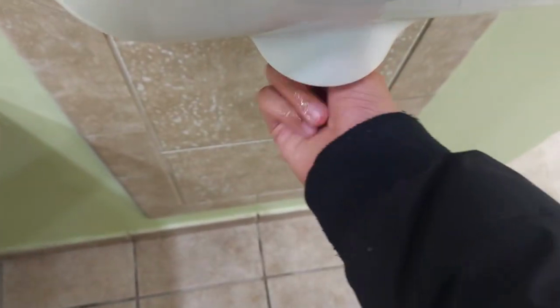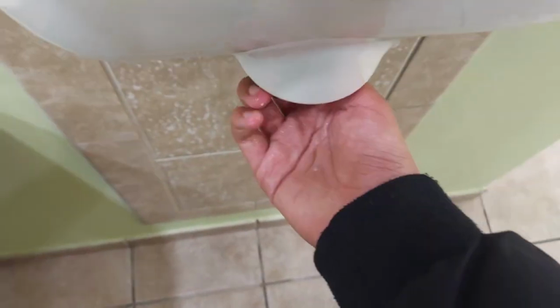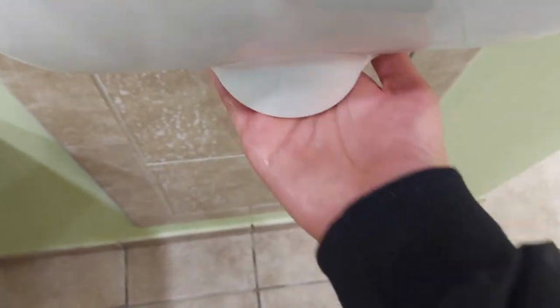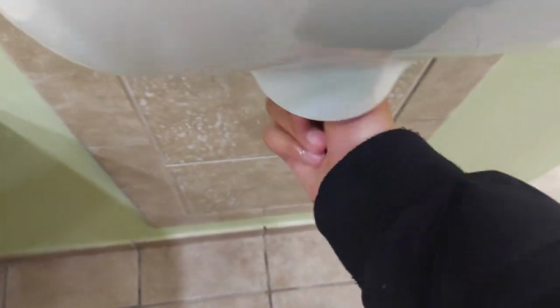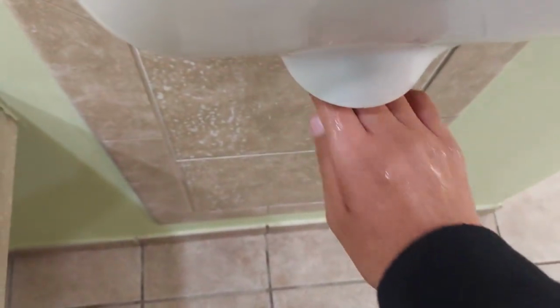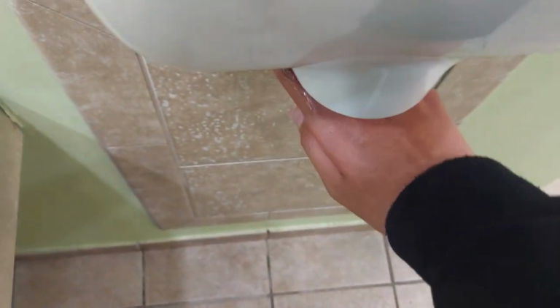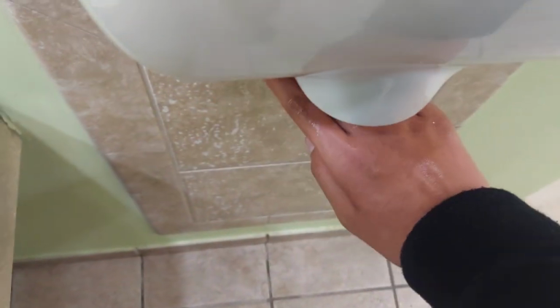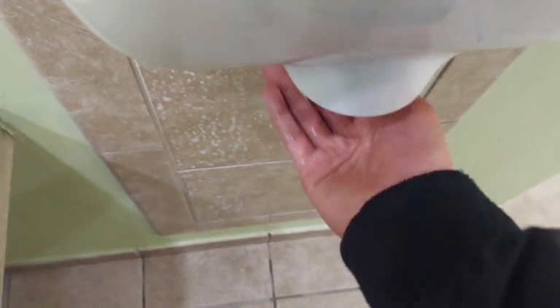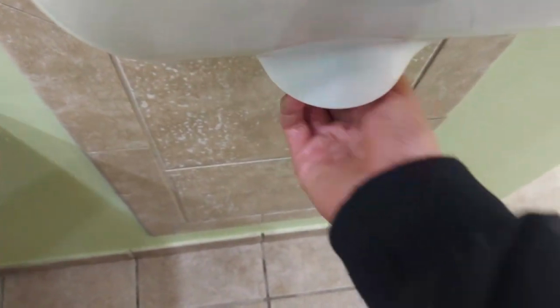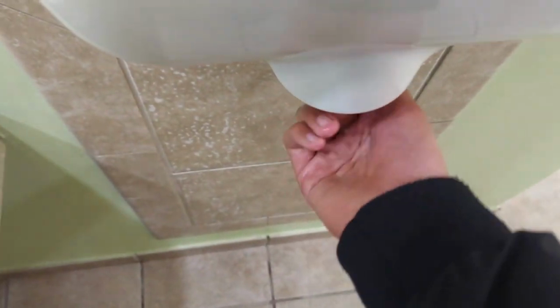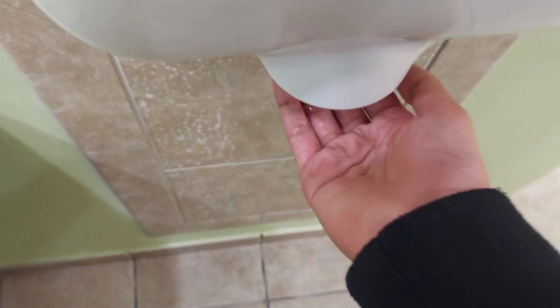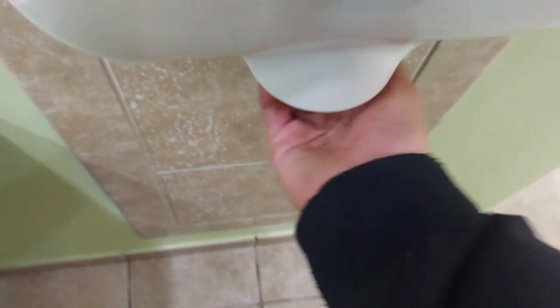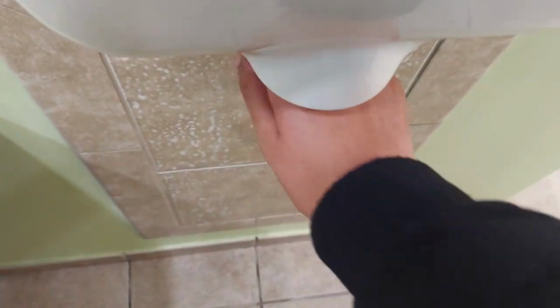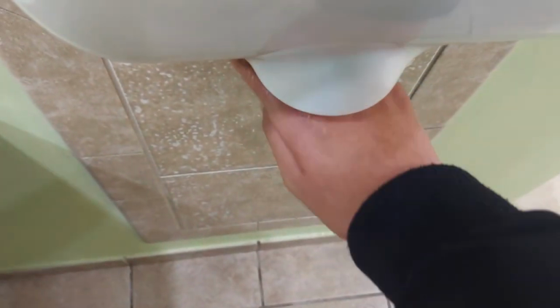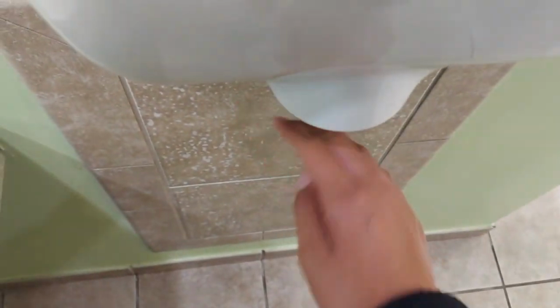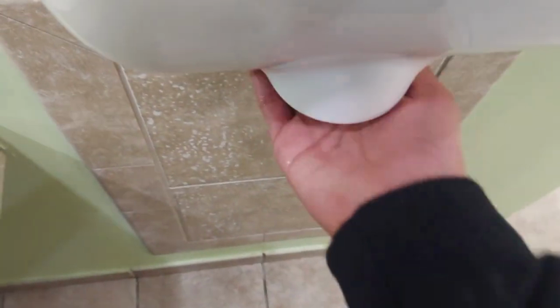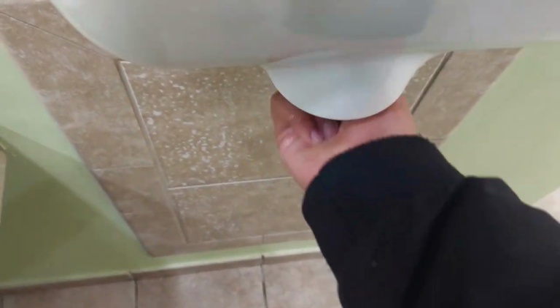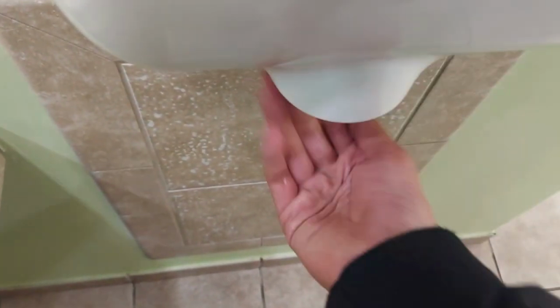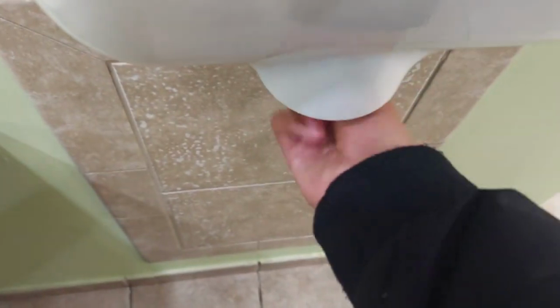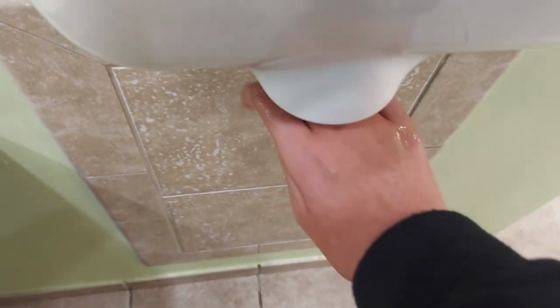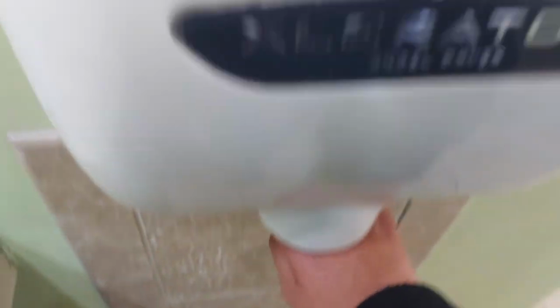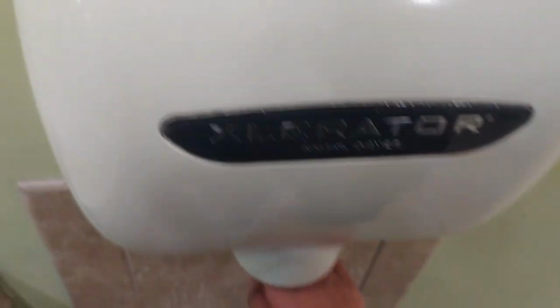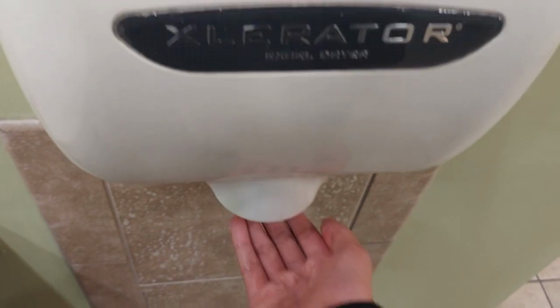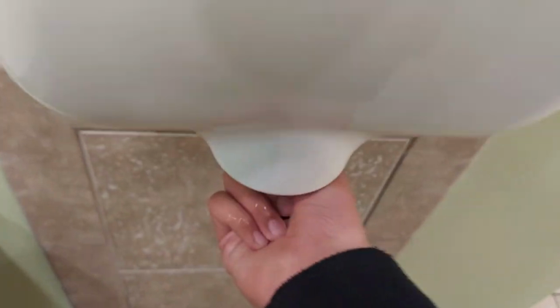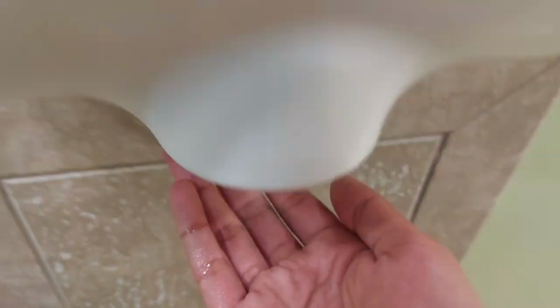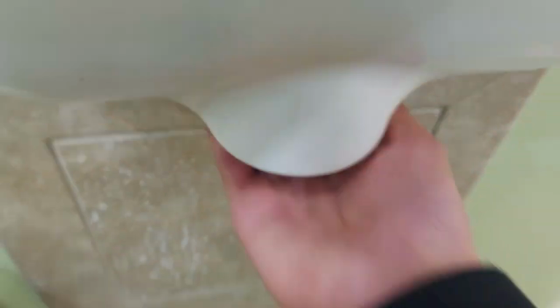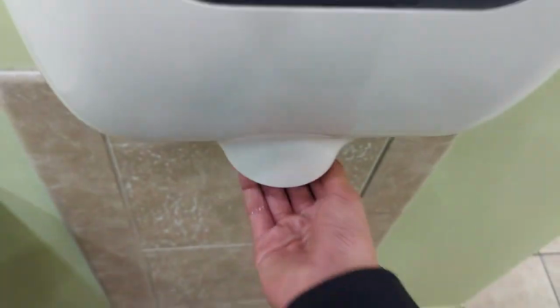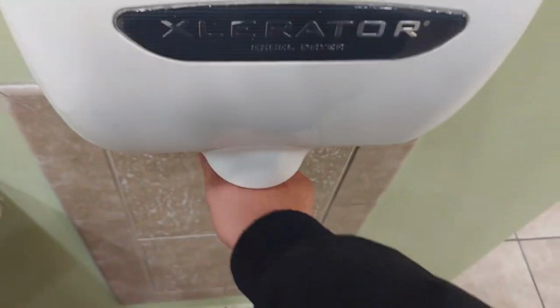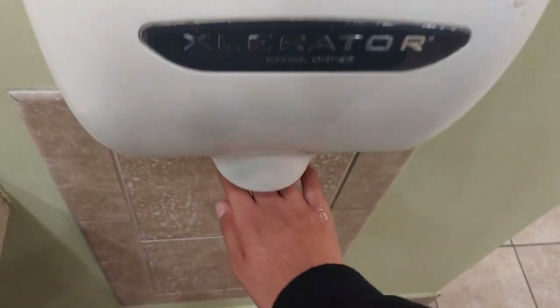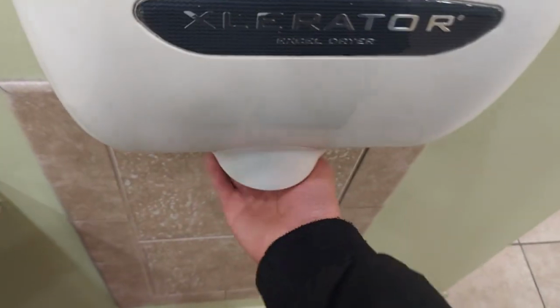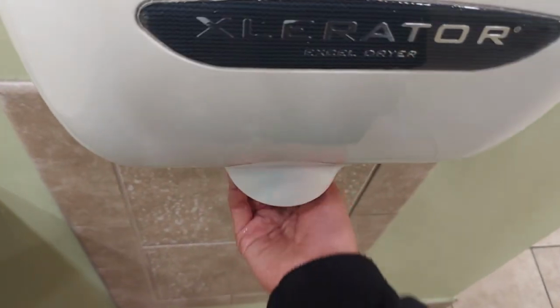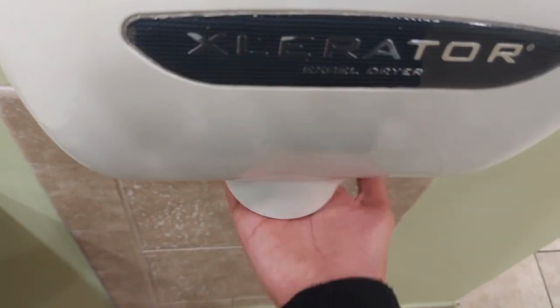This .8 nozzle sounds like the 1.1 nozzle, but it is a .8 nozzle though — this sounds like the 1.1 nozzle. So this one might be detuned.